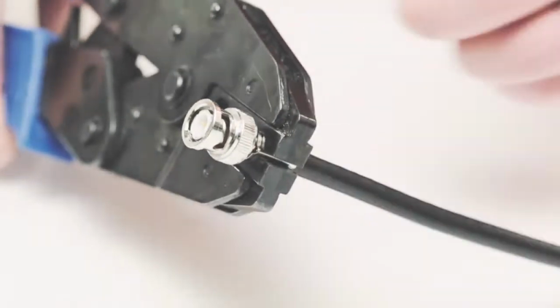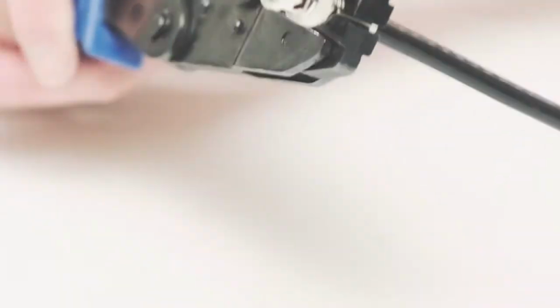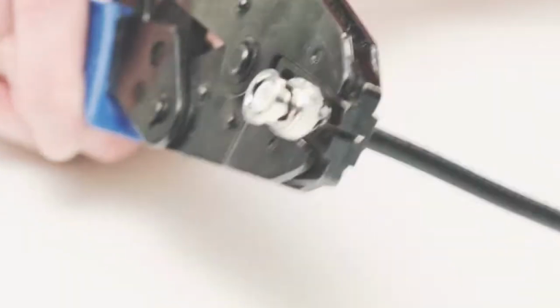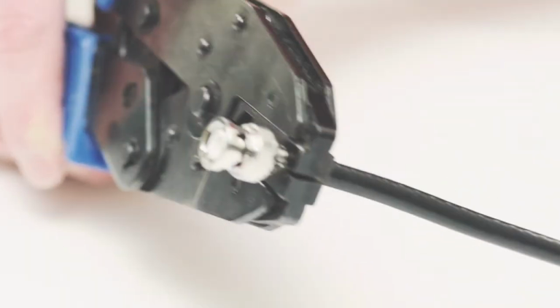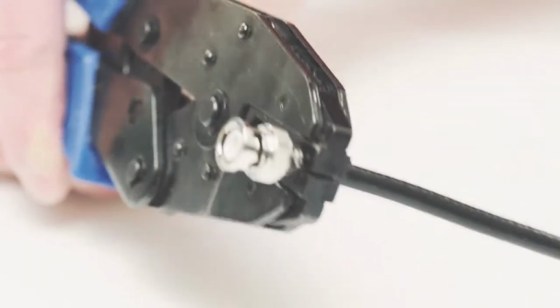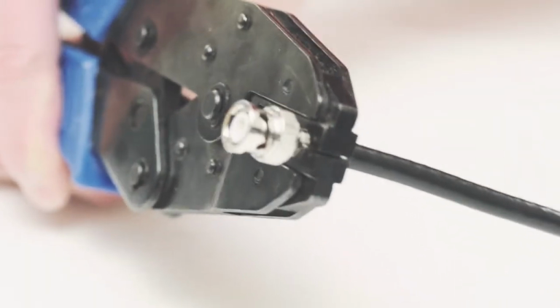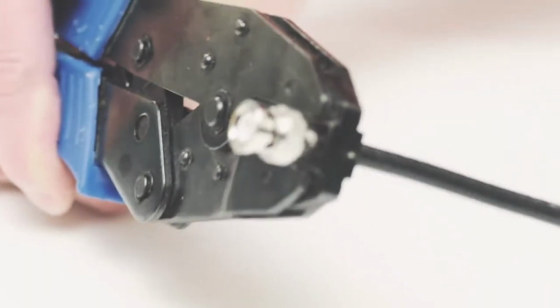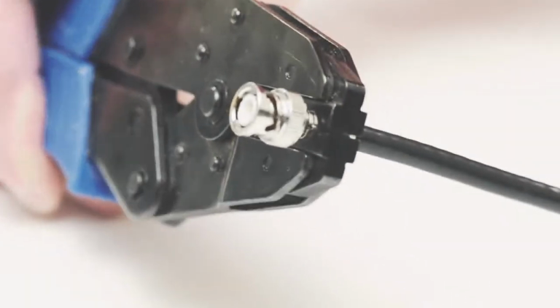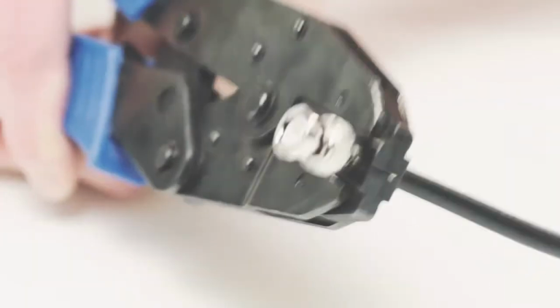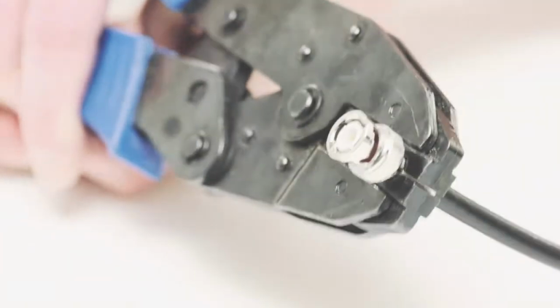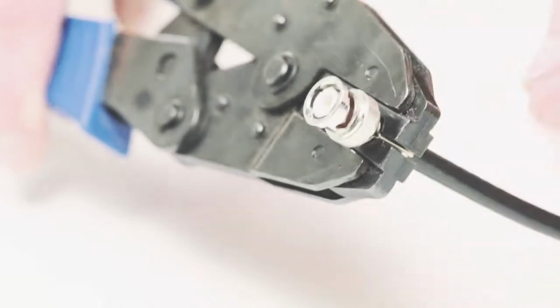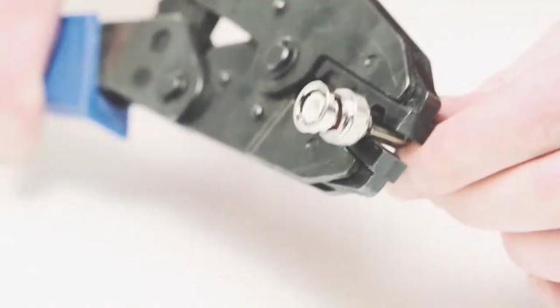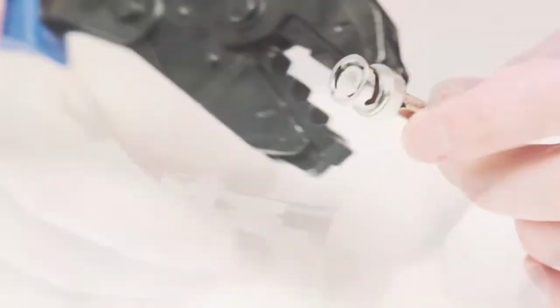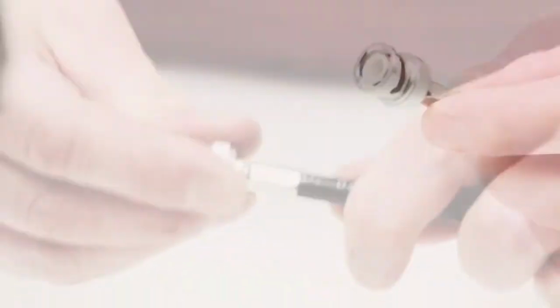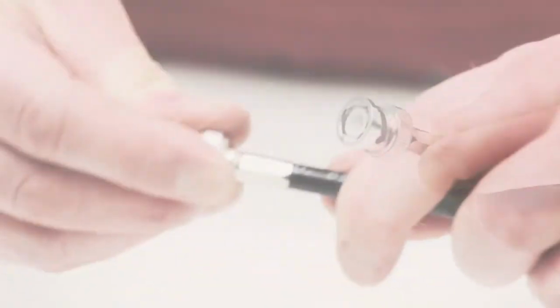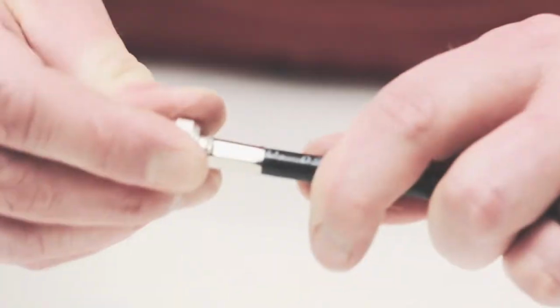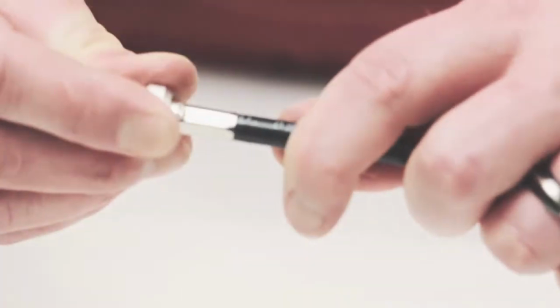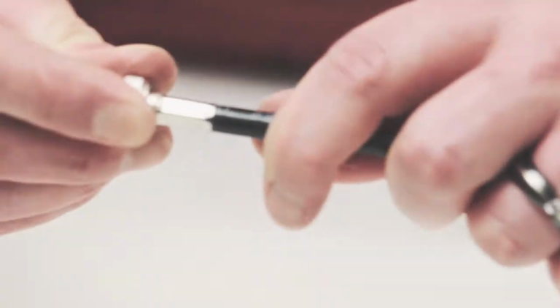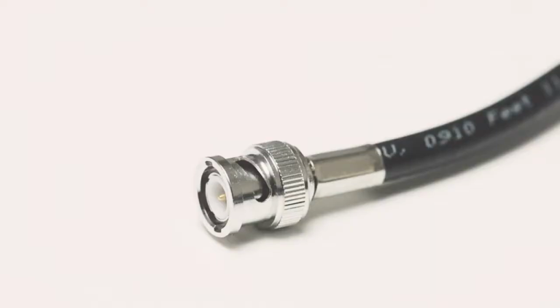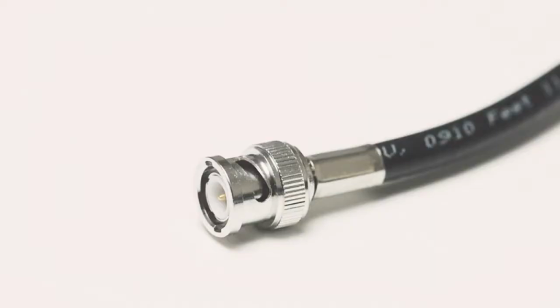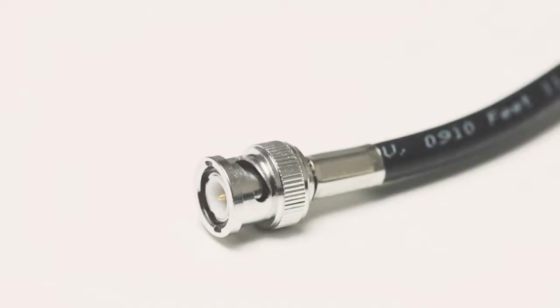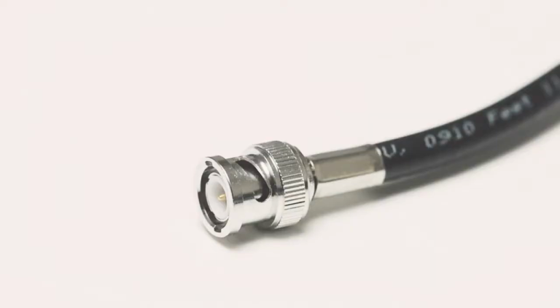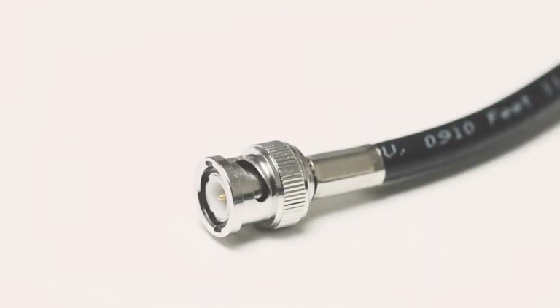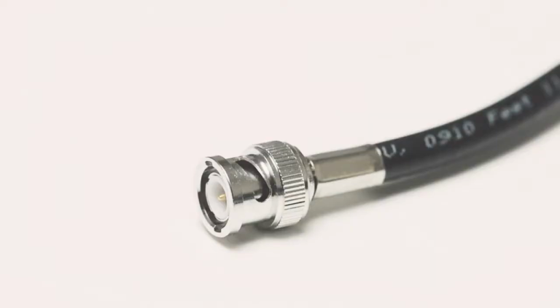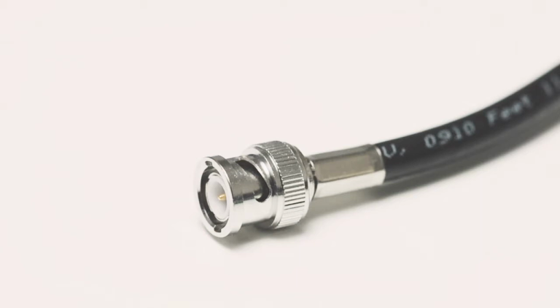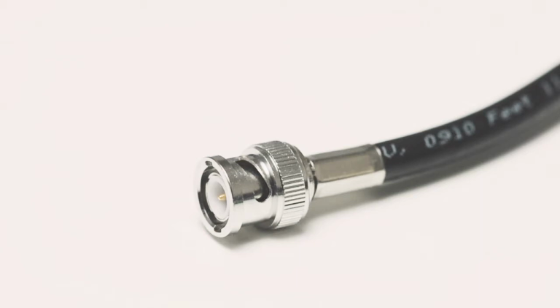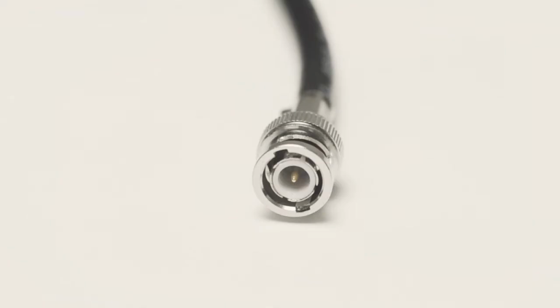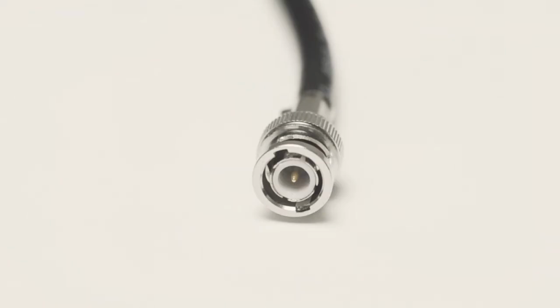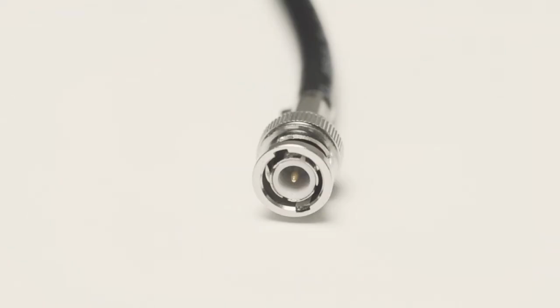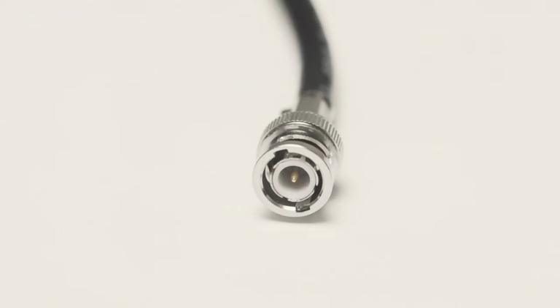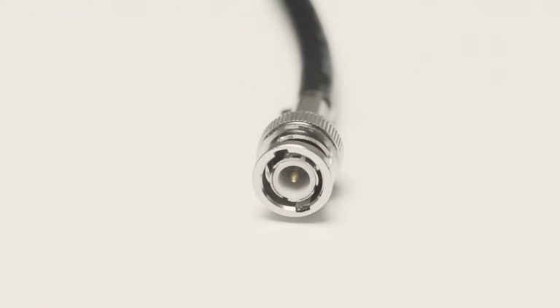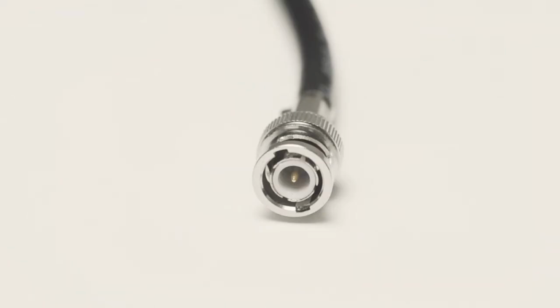This creates a secure connection. Give it a tug for testing to make sure it is properly seated. You have successfully crimped a BNC male connector.